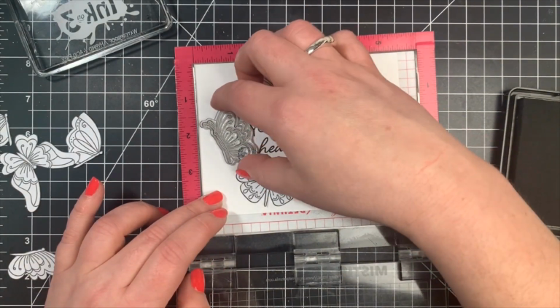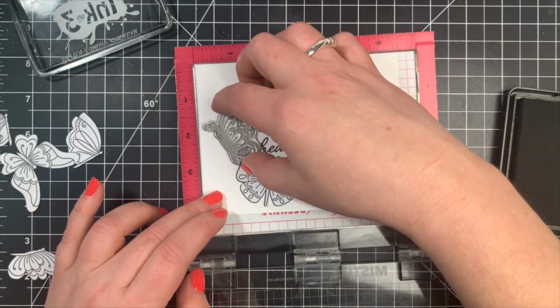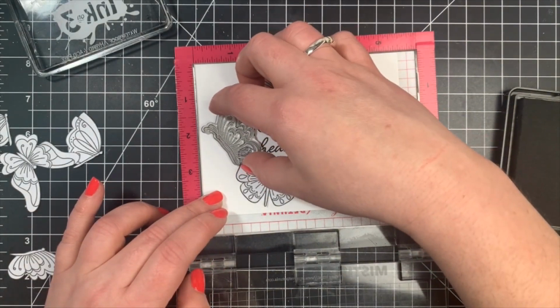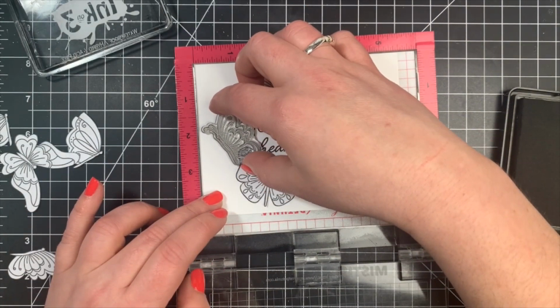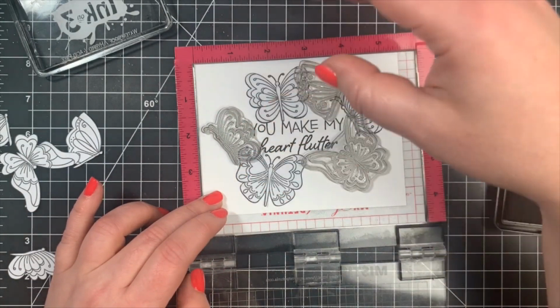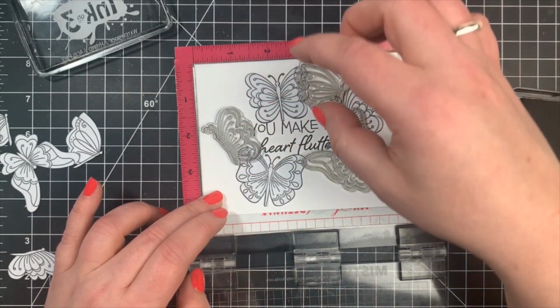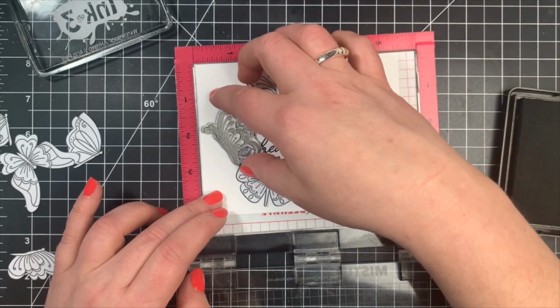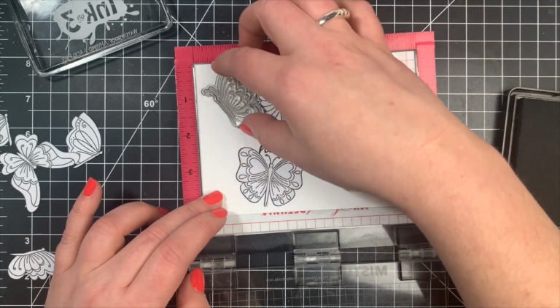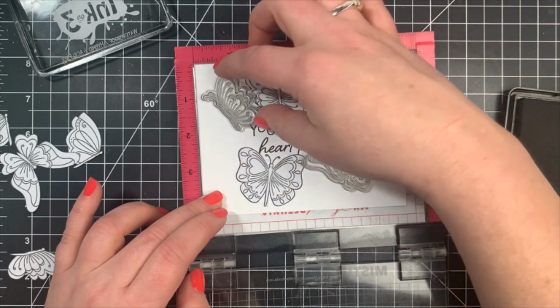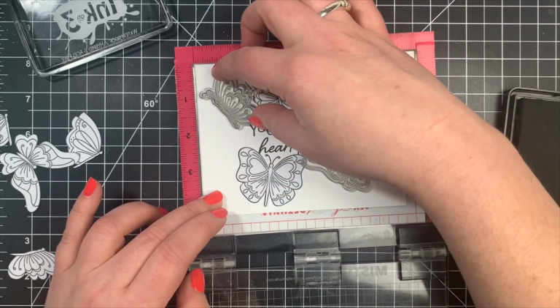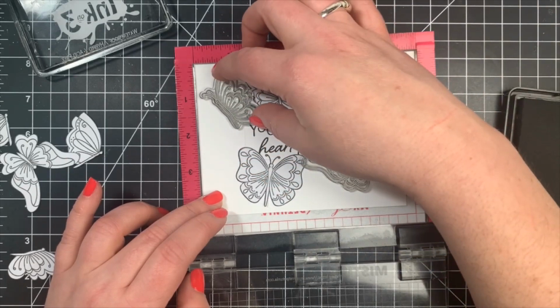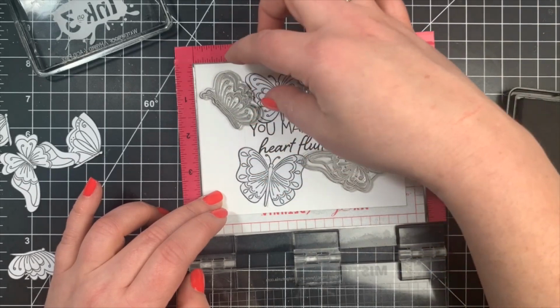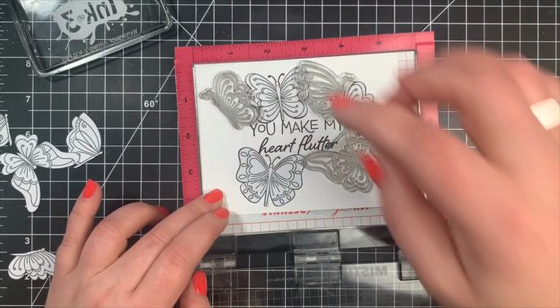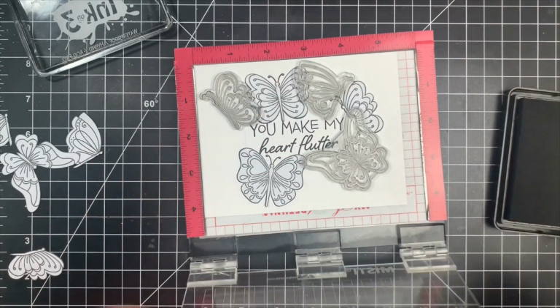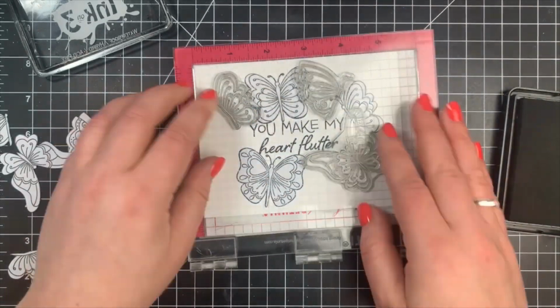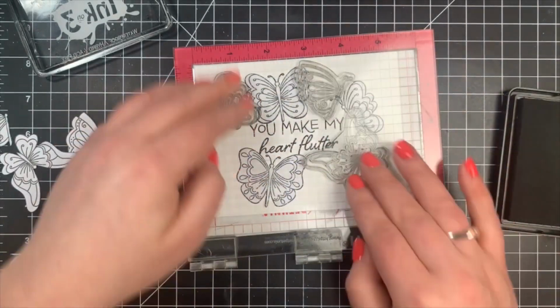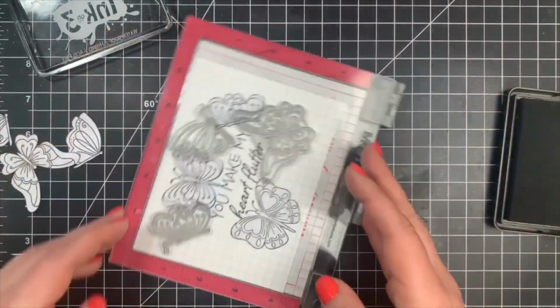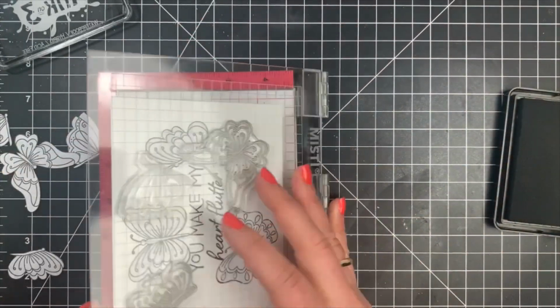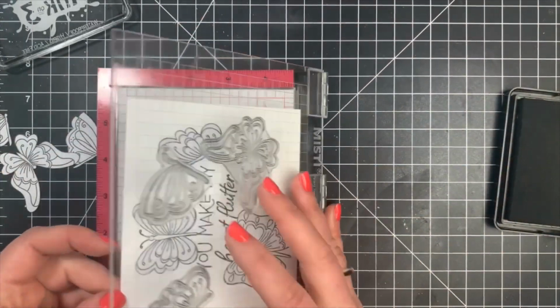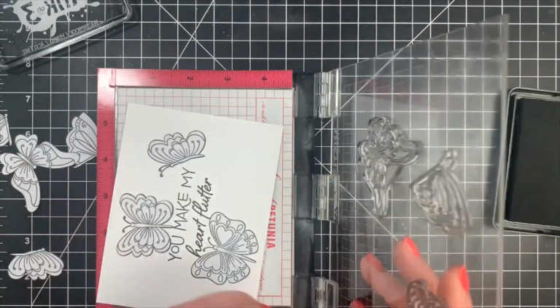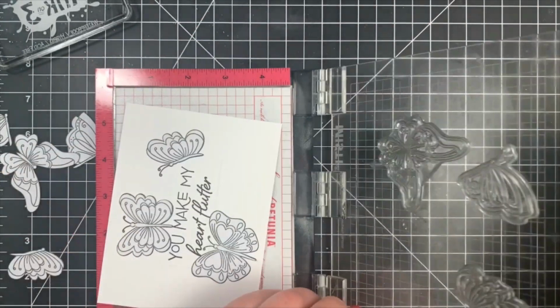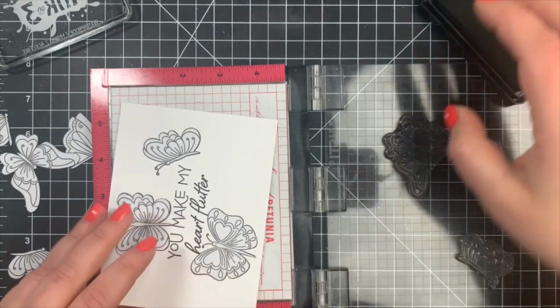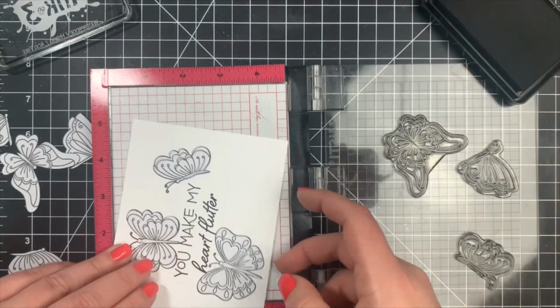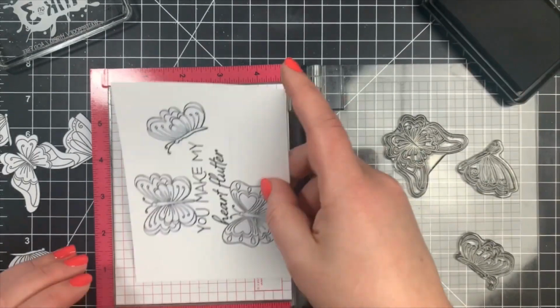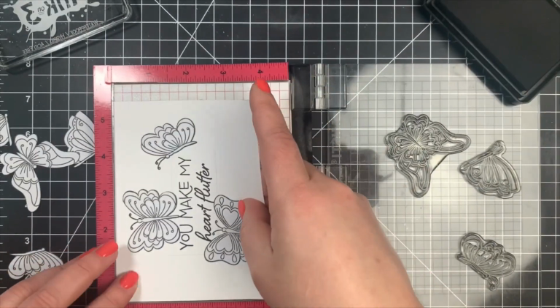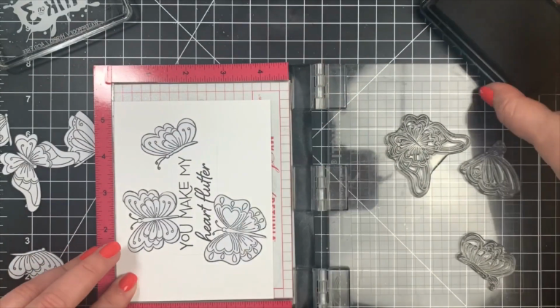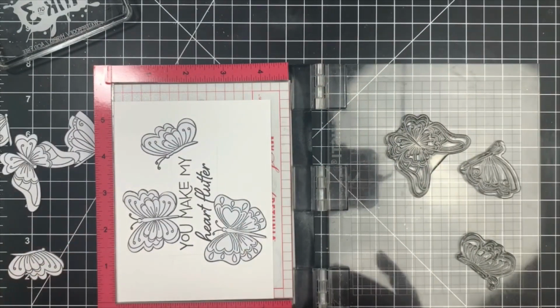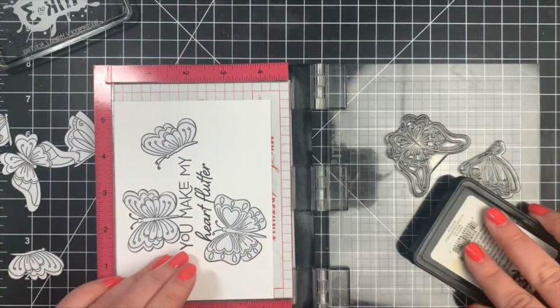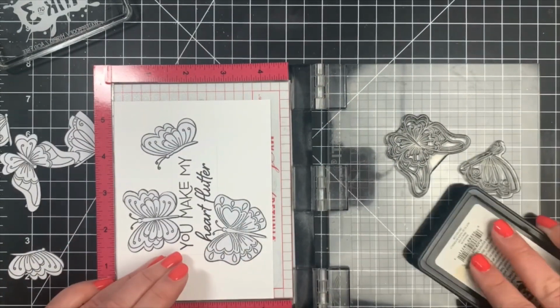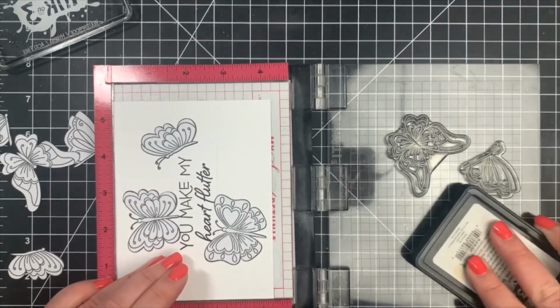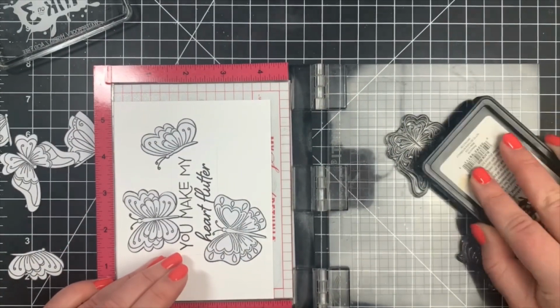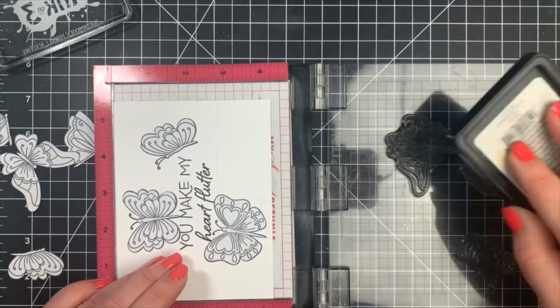I lined the next three up, closed my Misti door, and stamped those again twice with that Blackout Ink by Ink on 3, then masked those out.